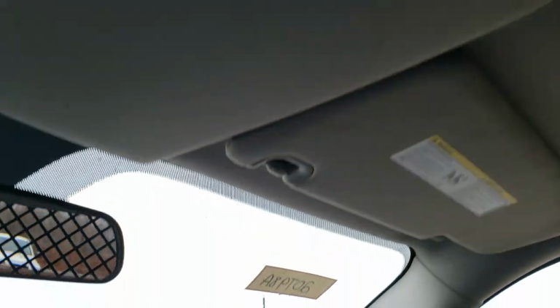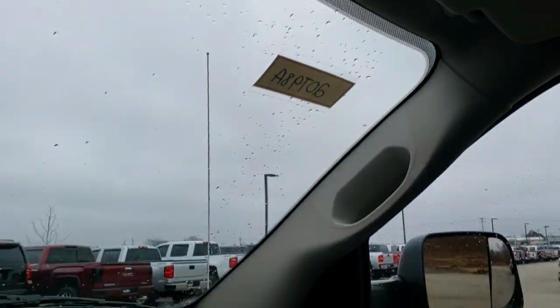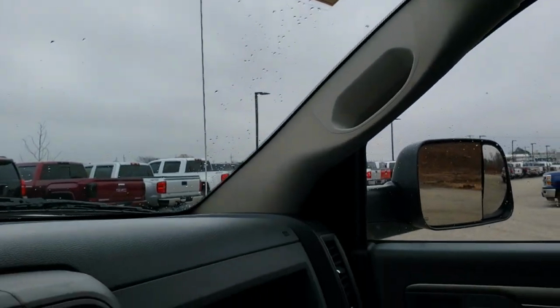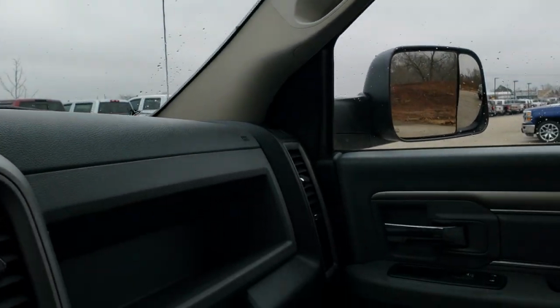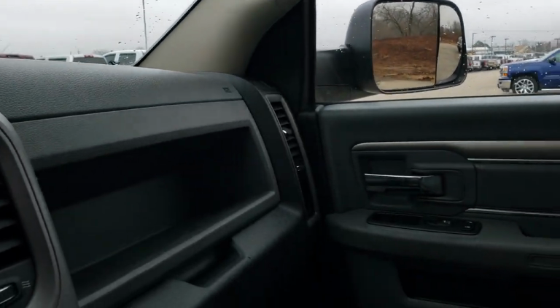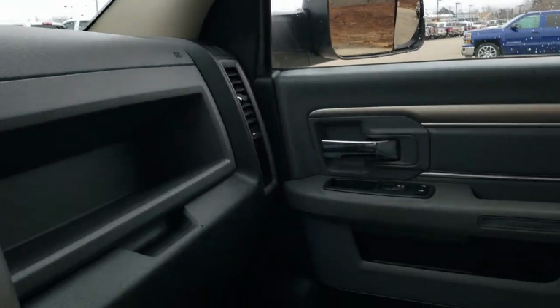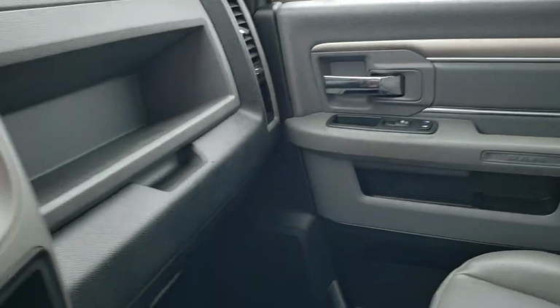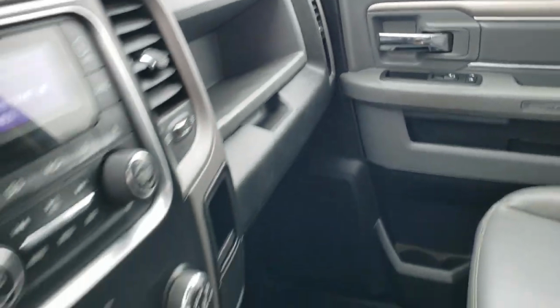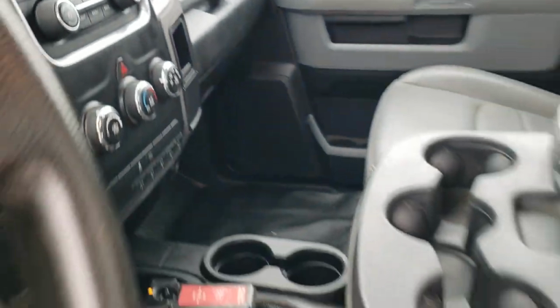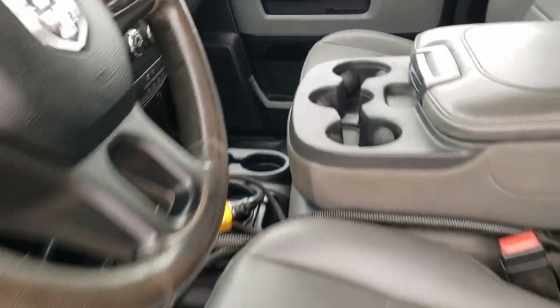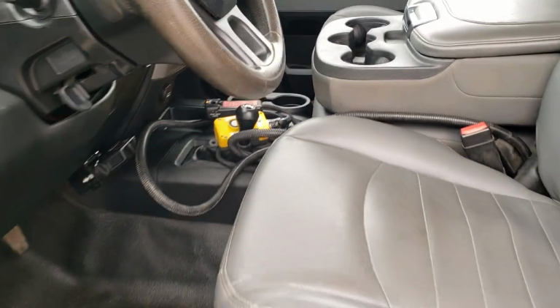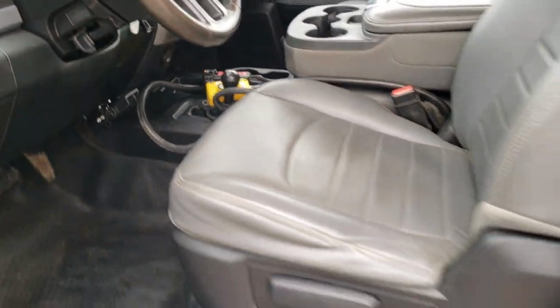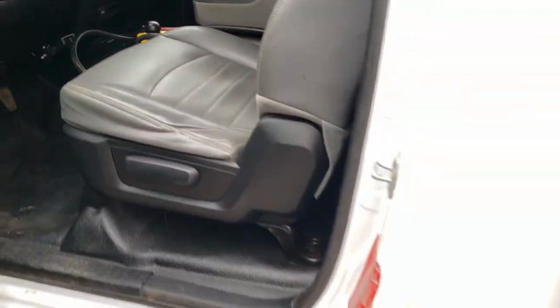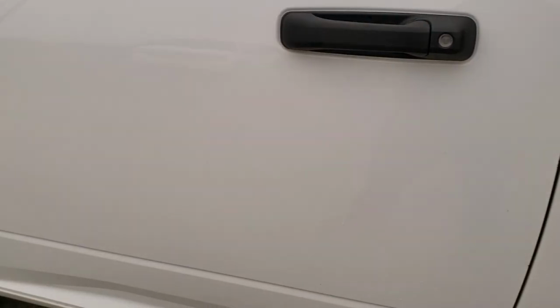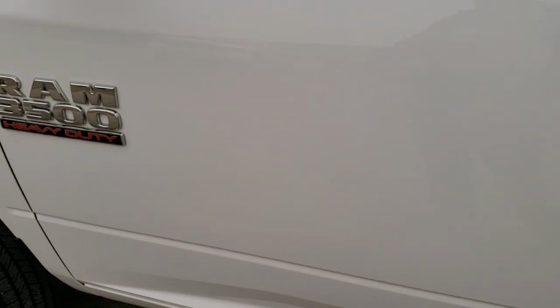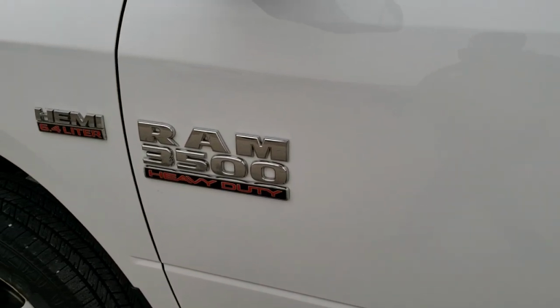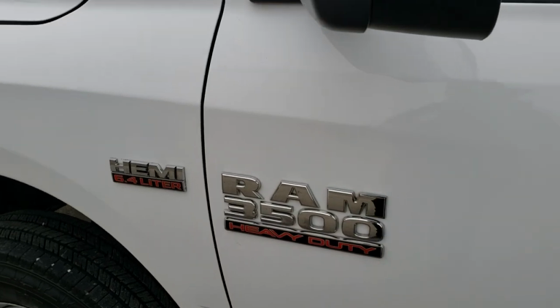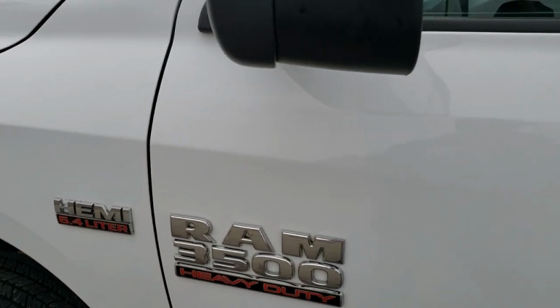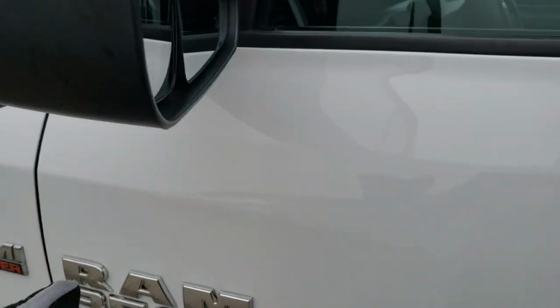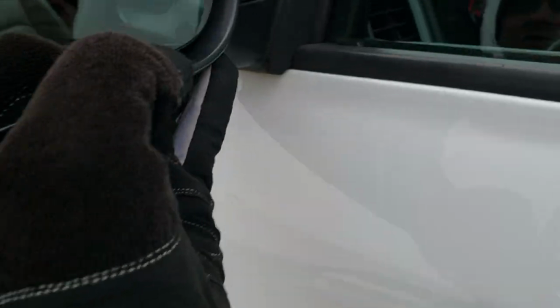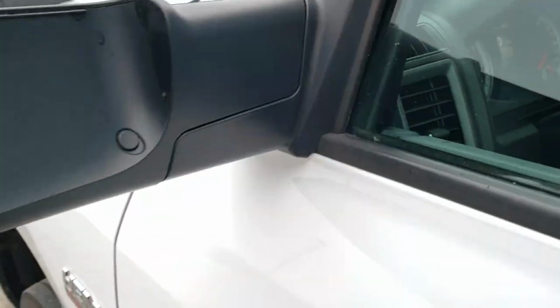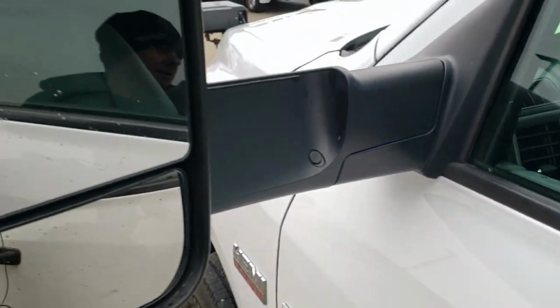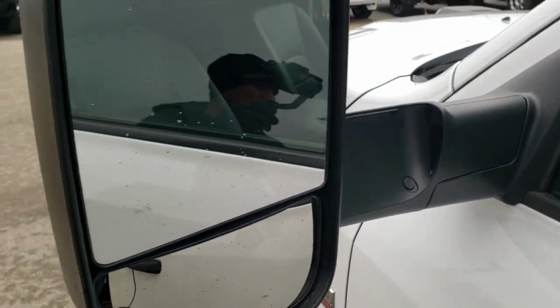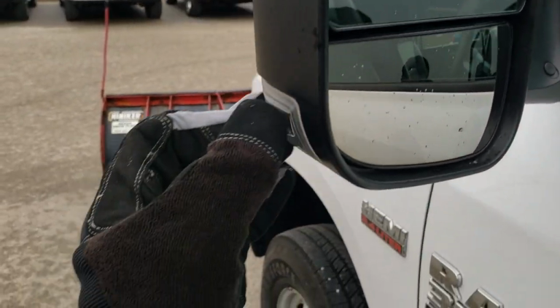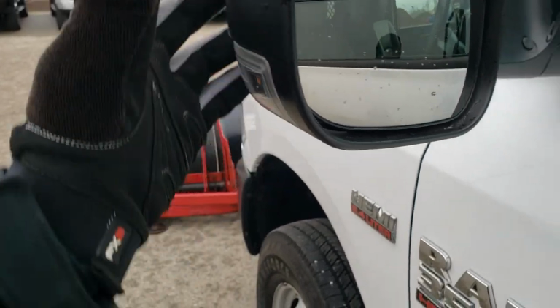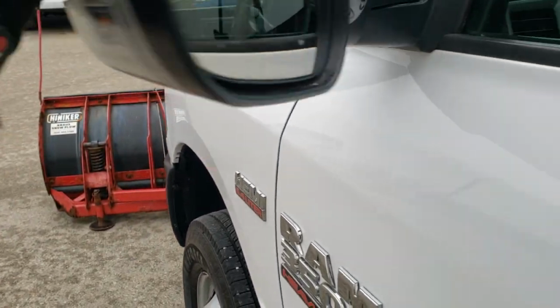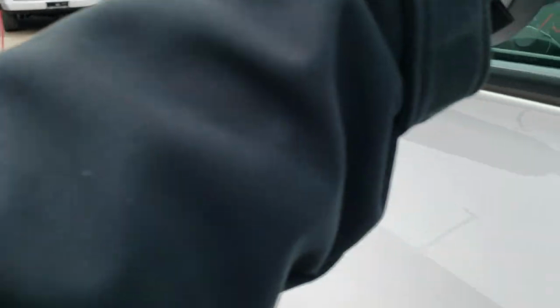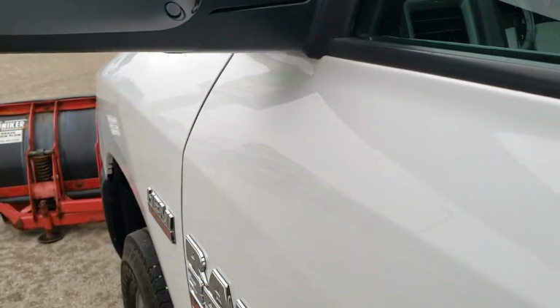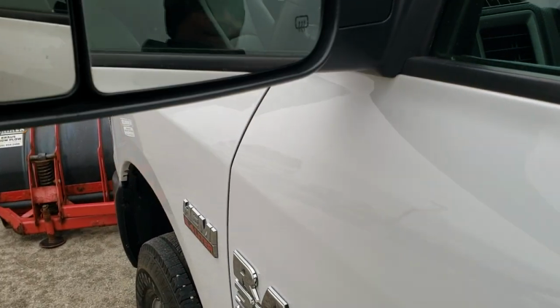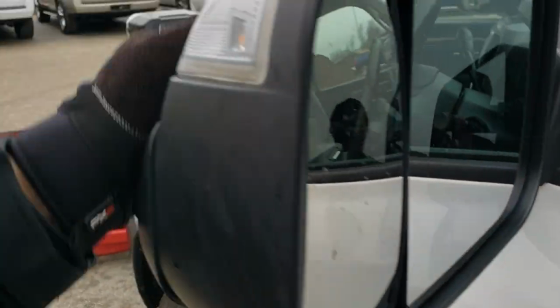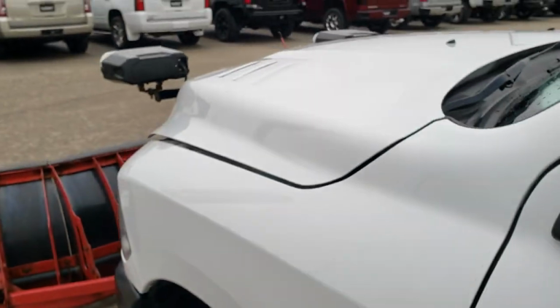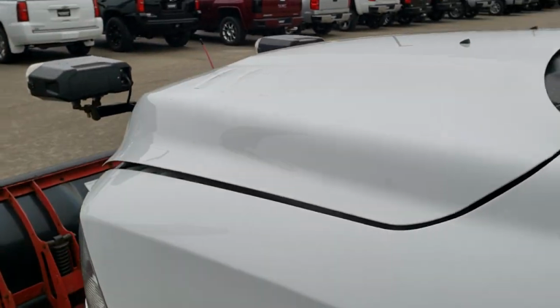We'll take a quick look under the hood and then do one more final walk around on the truck. It has the fold-out tow mirrors — so they fold out like that. They're heated, have built-in directional signals, and they also fold in. We'll take a look under the hood.